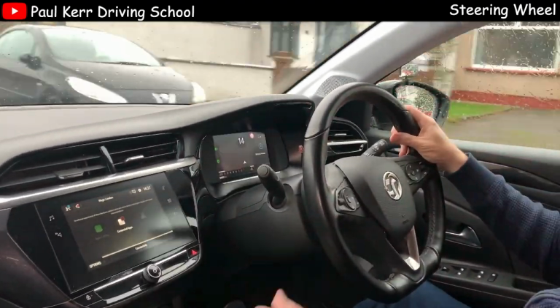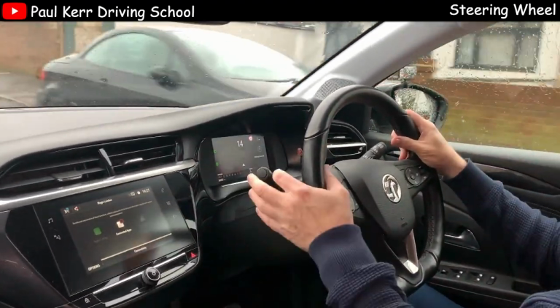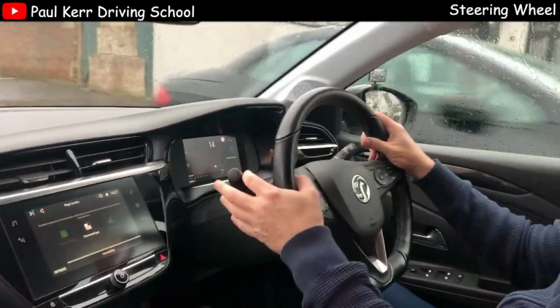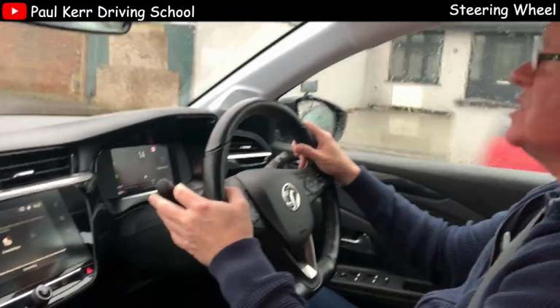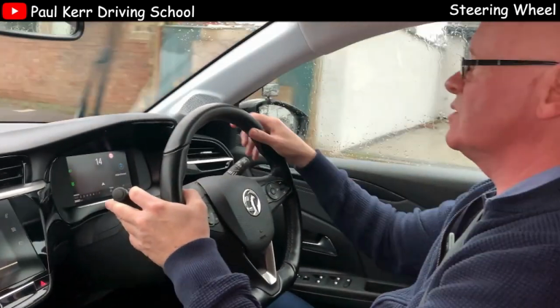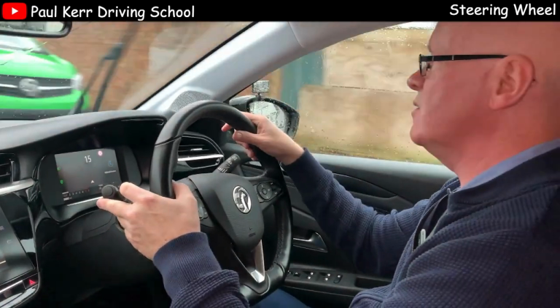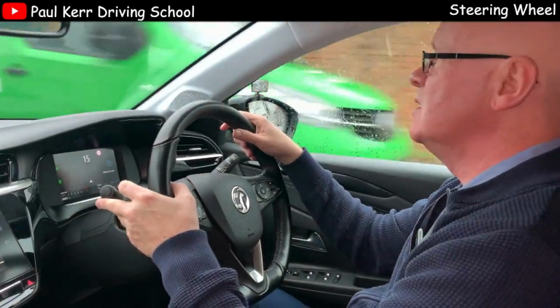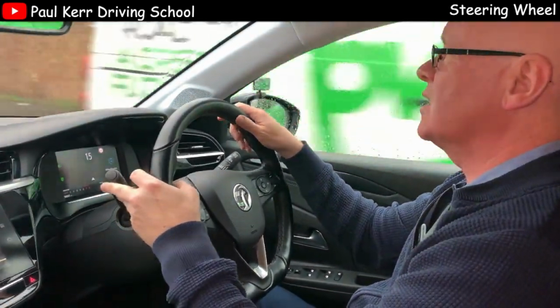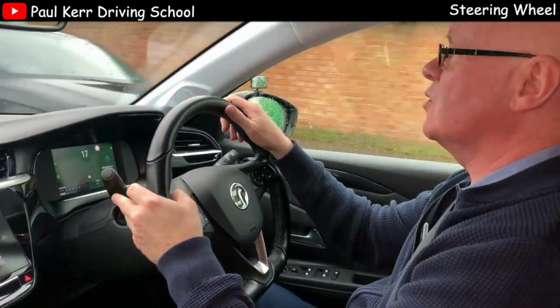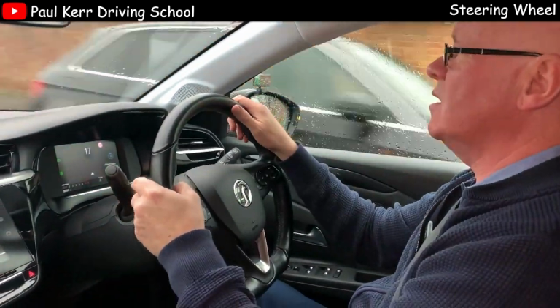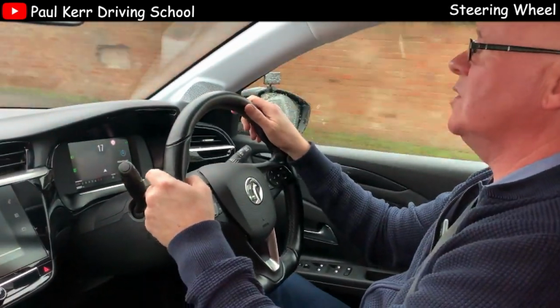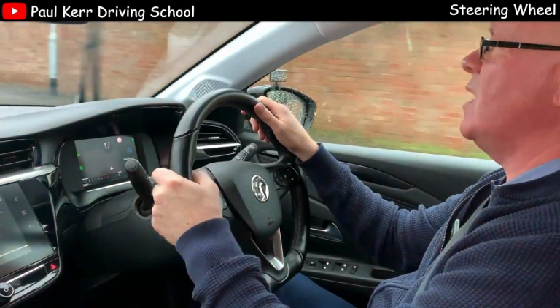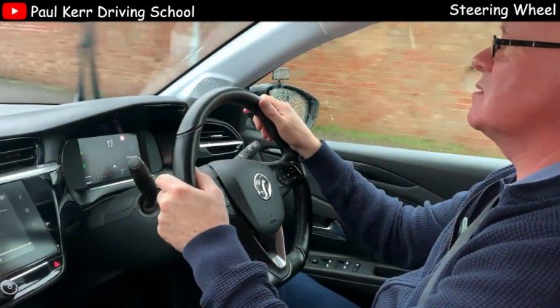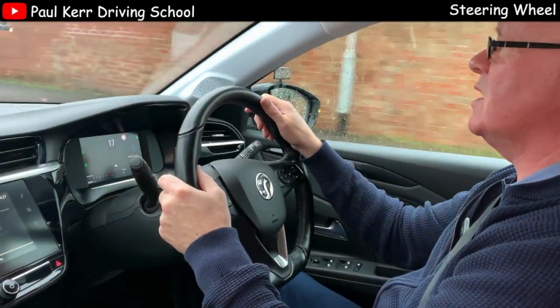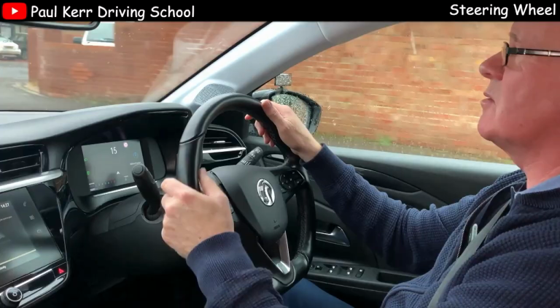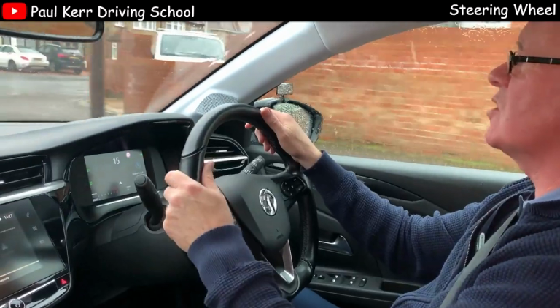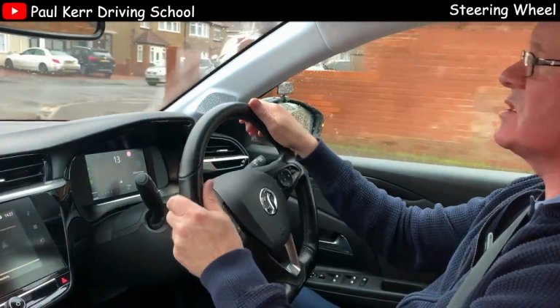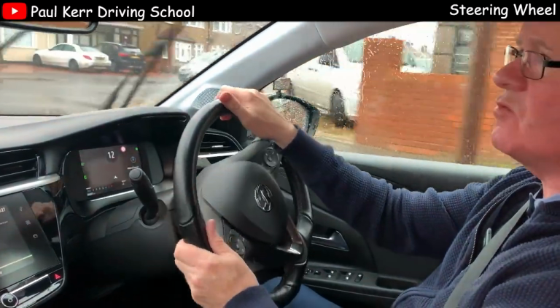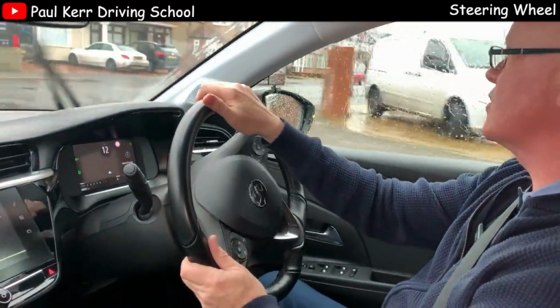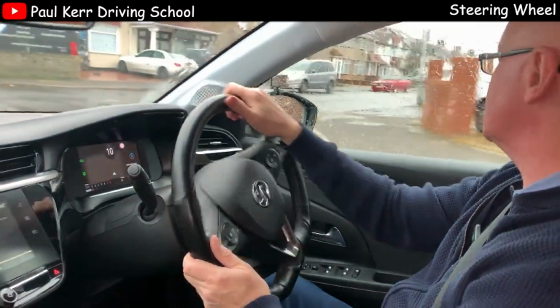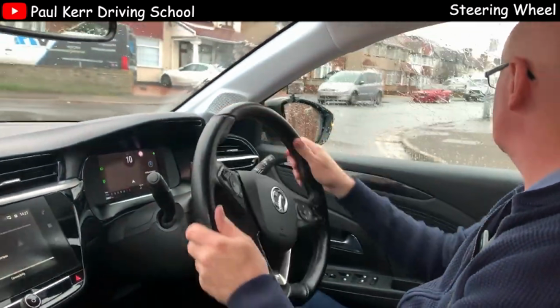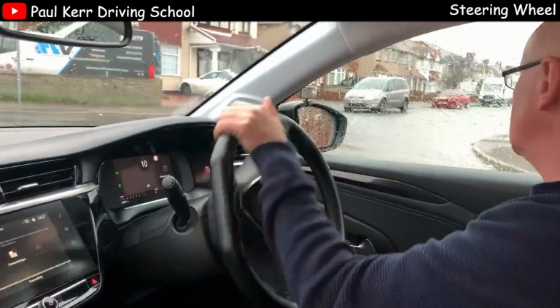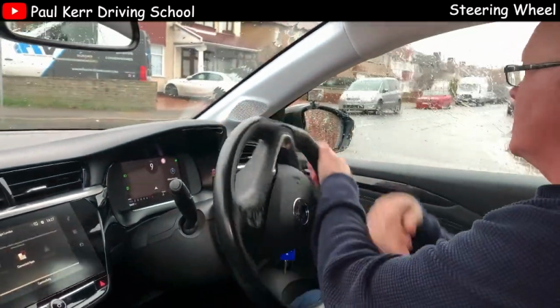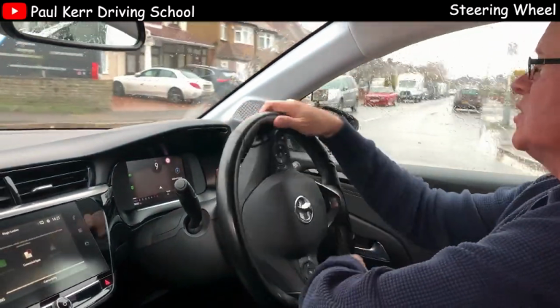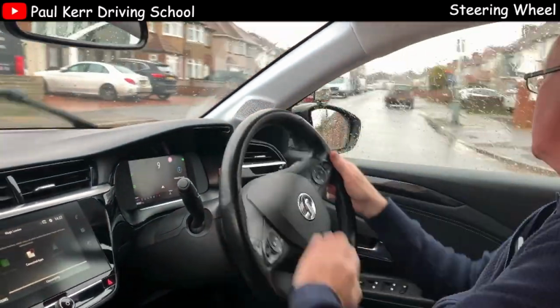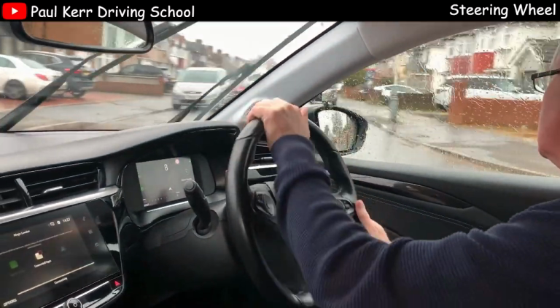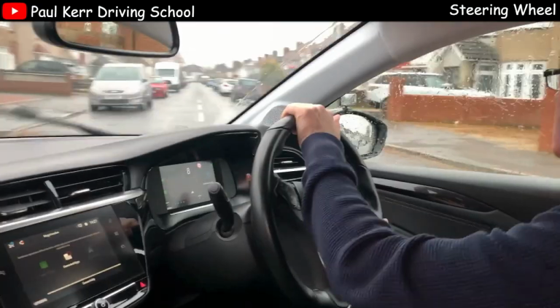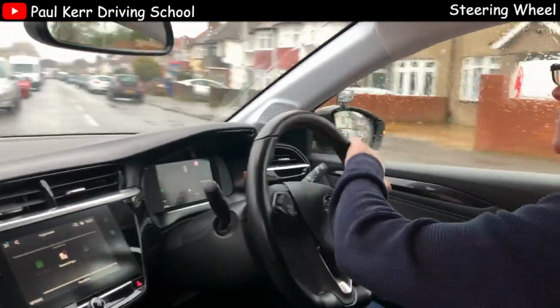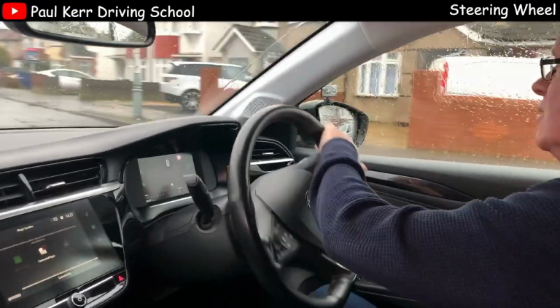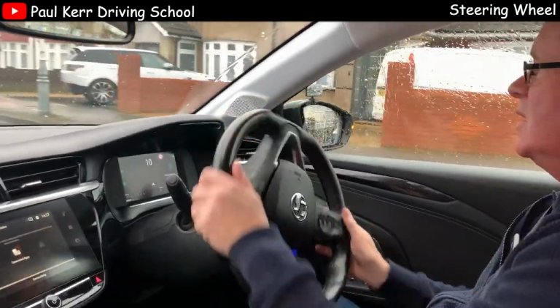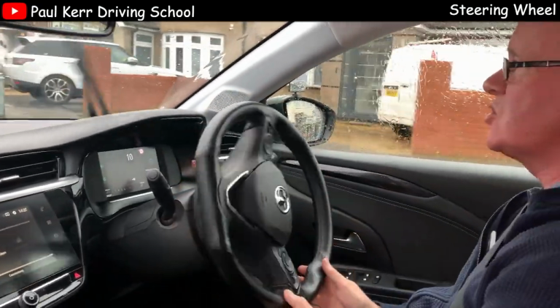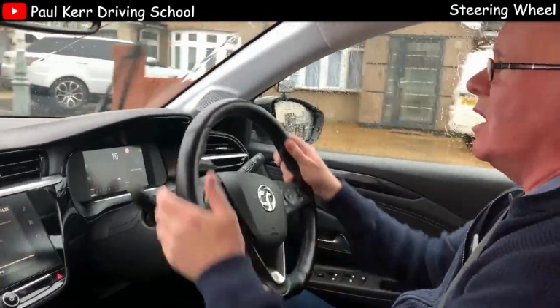I'll do a right turn here with crossing hands on the steering. Again, not the way I'd normally recommend, but it is acceptable on a driving test. So turning right with crossing hands — hand over the top of the wheel, and then straighten it up.